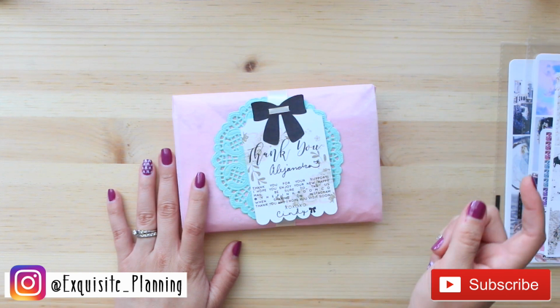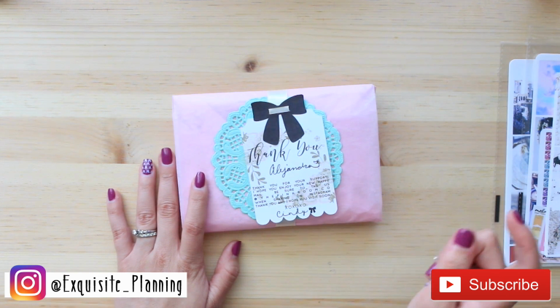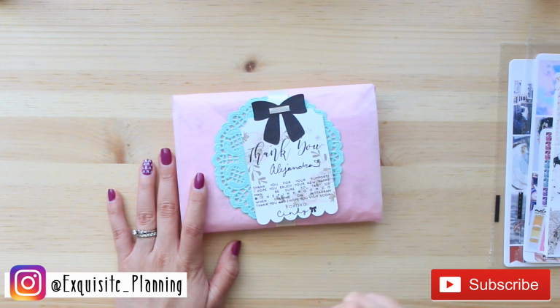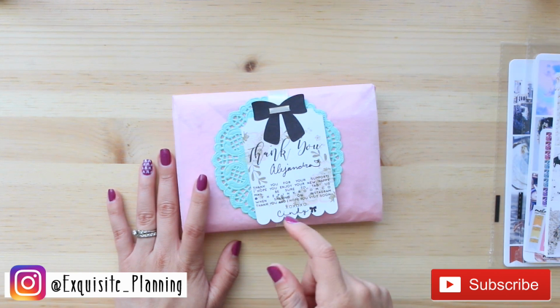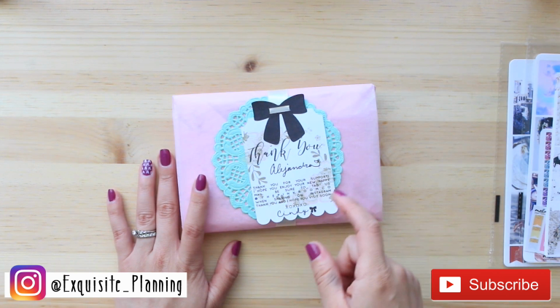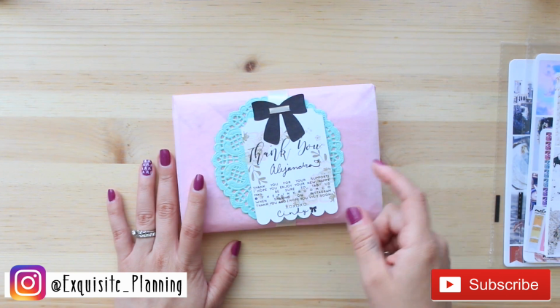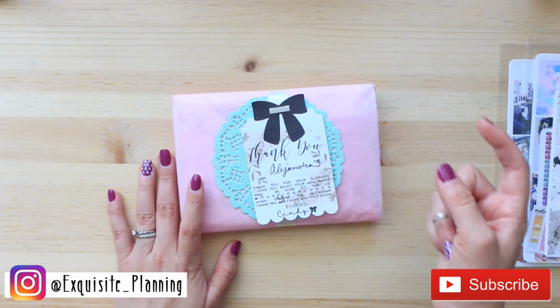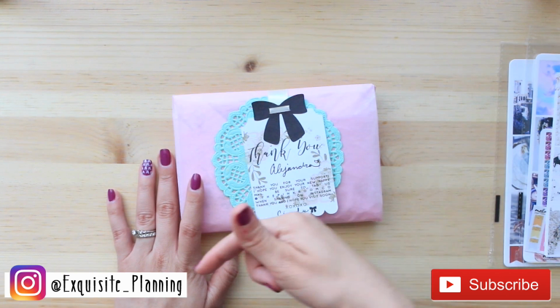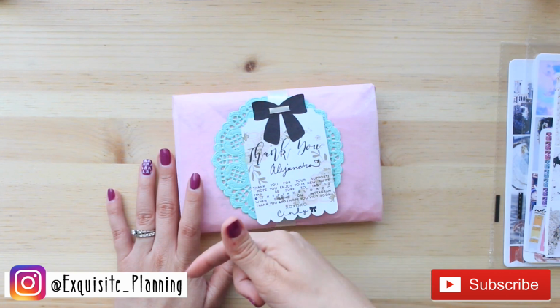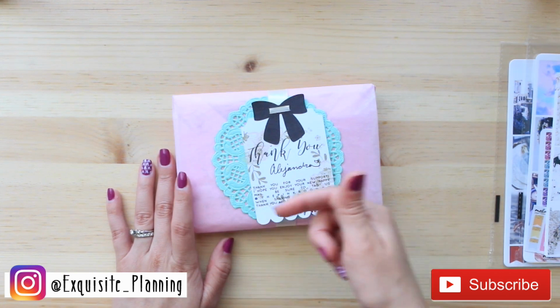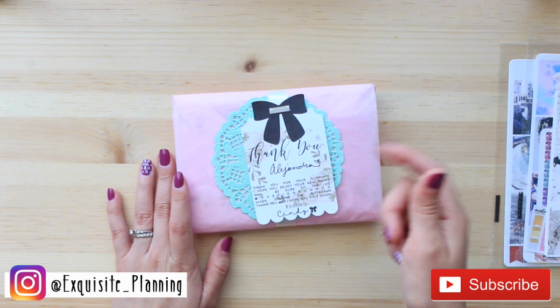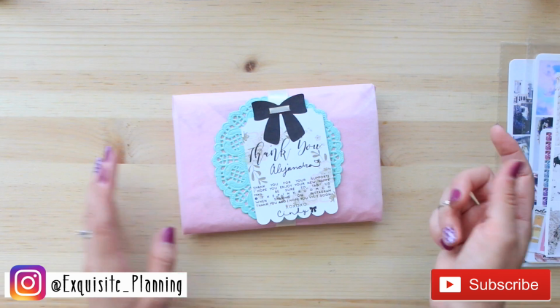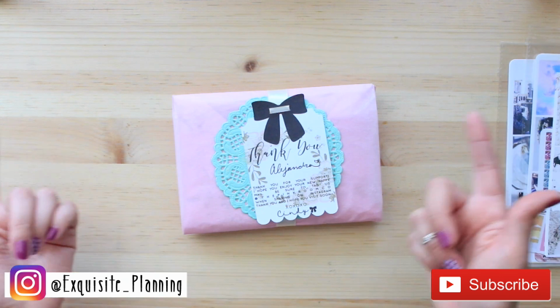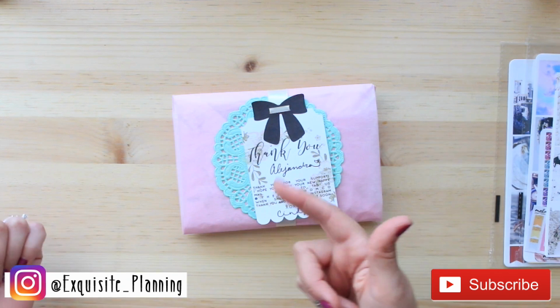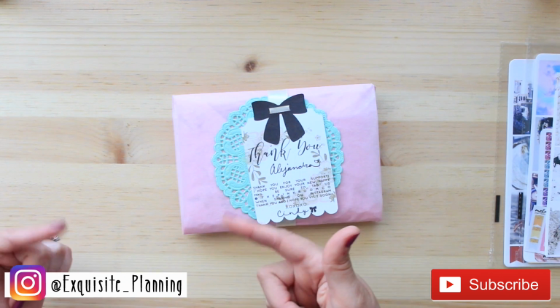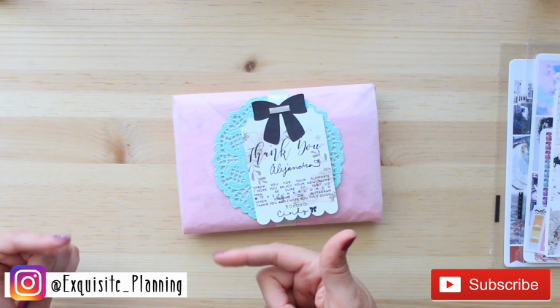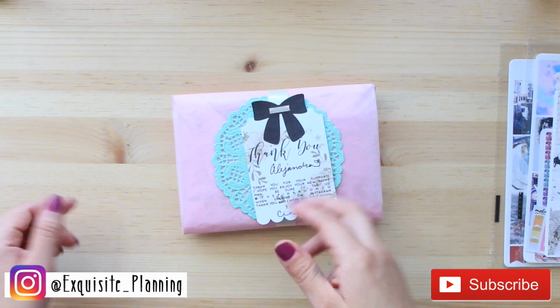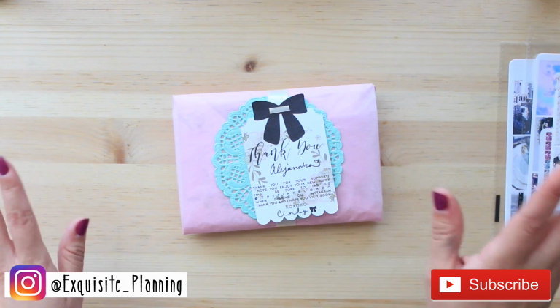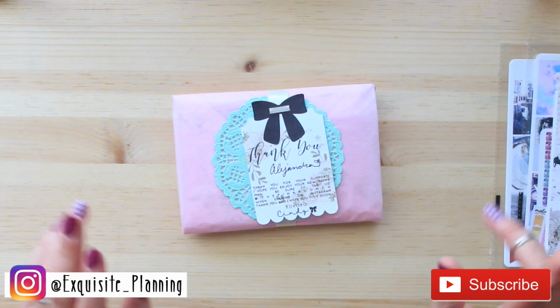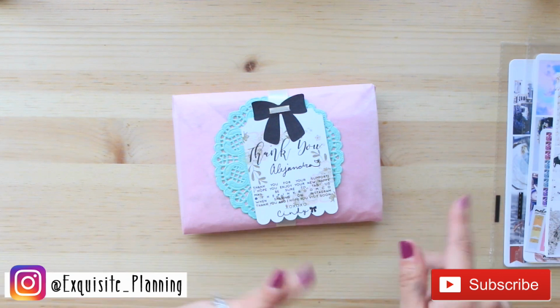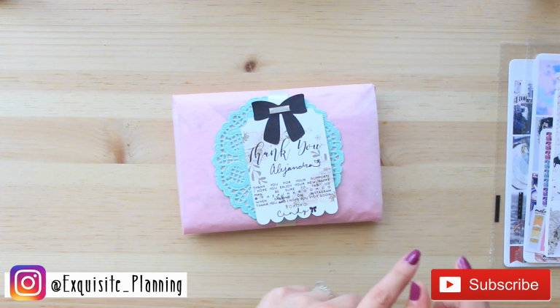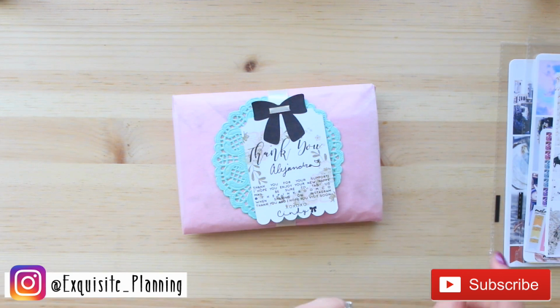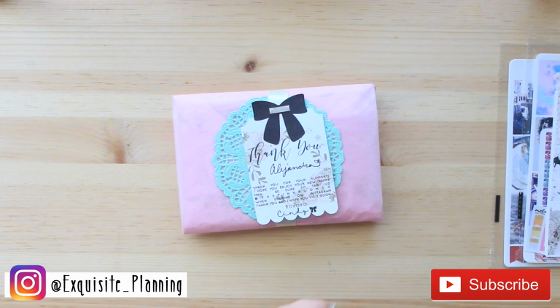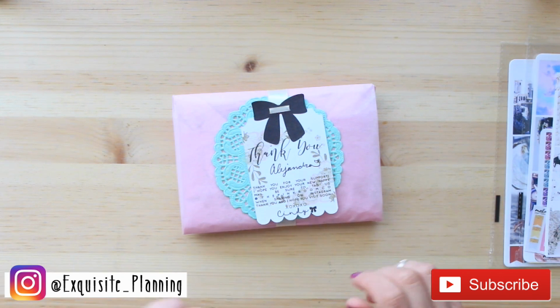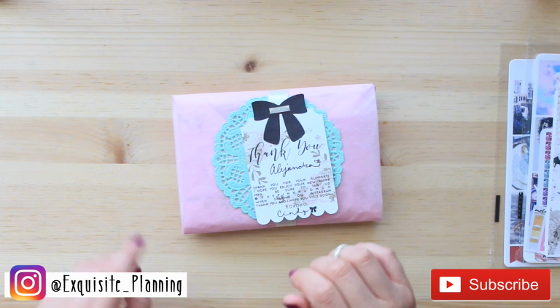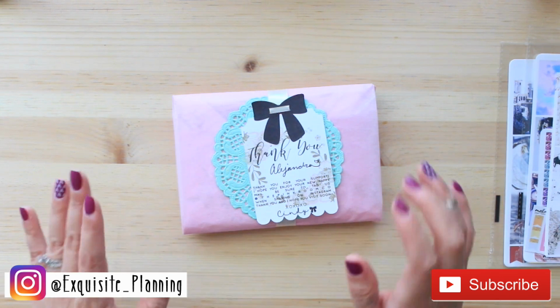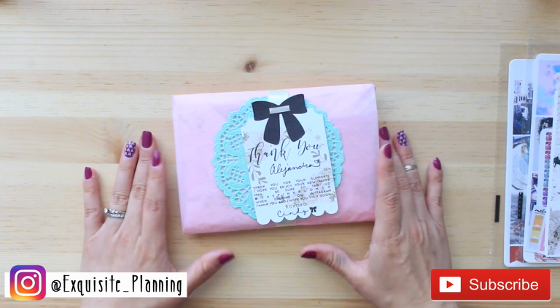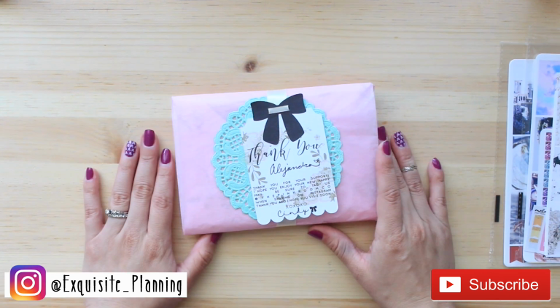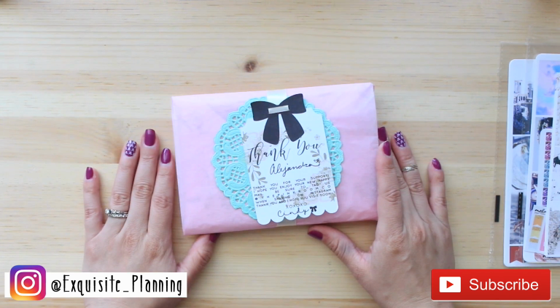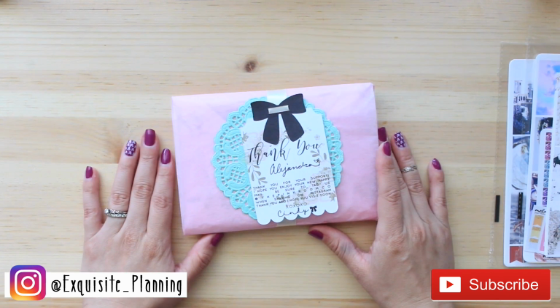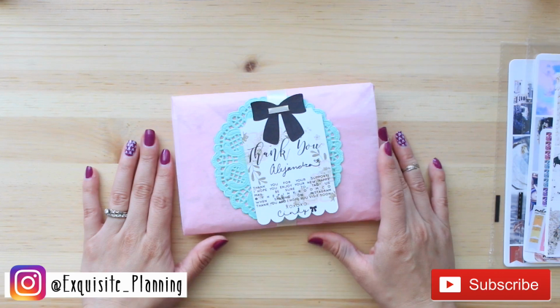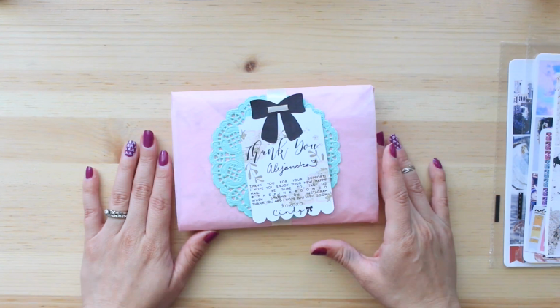Don't forget to follow my Instagram account at exquisite_planning — it is here on the screen. Go ahead and subscribe on this side. Let's go ahead and get started.